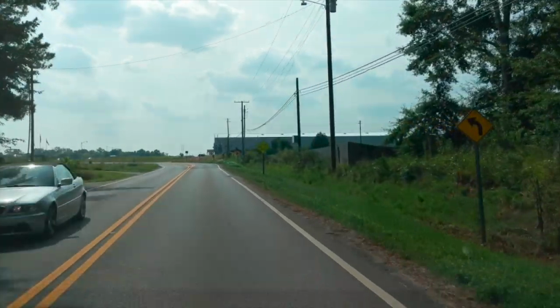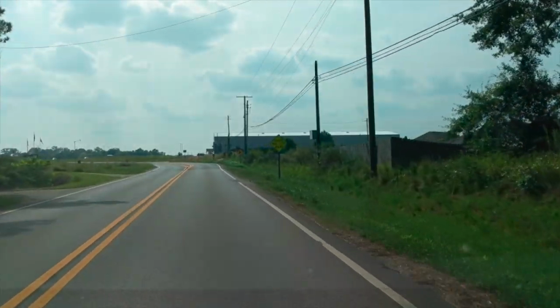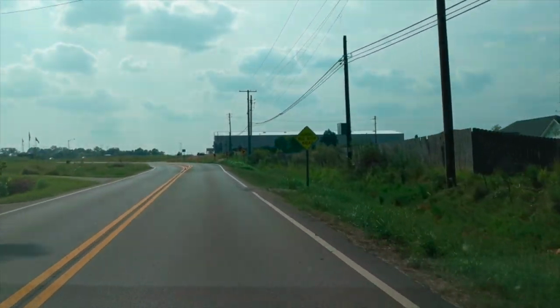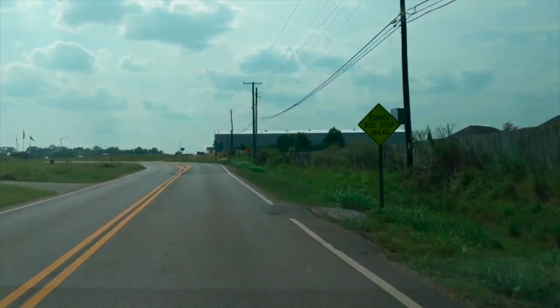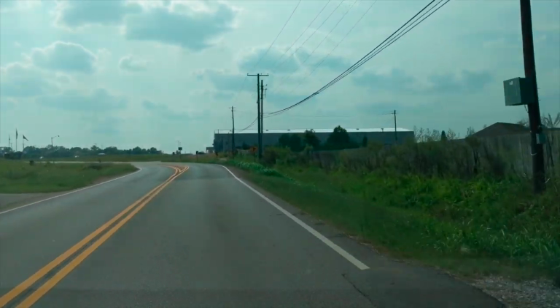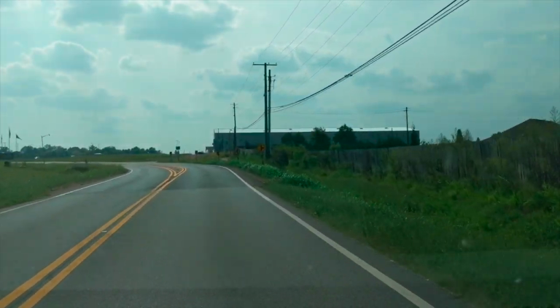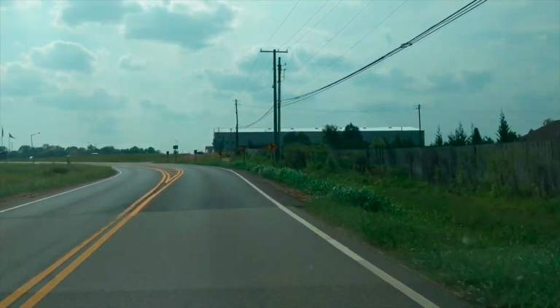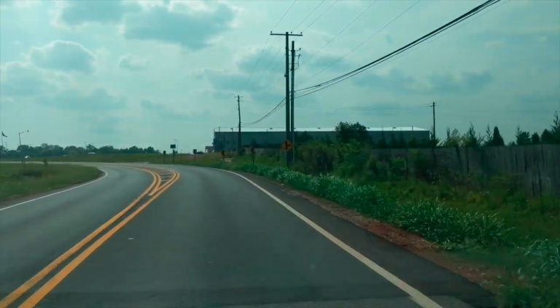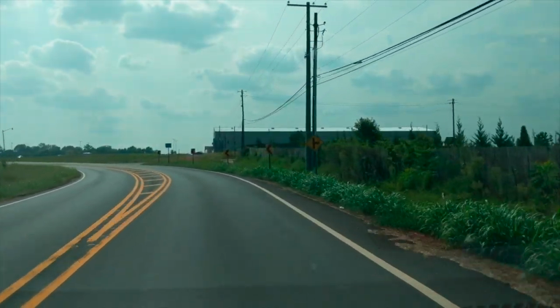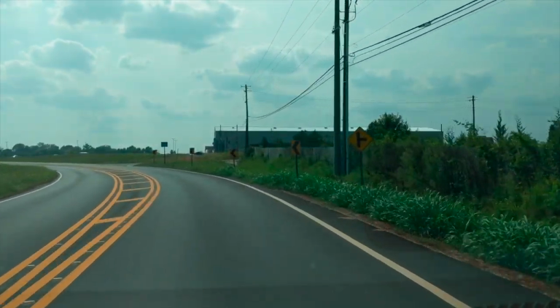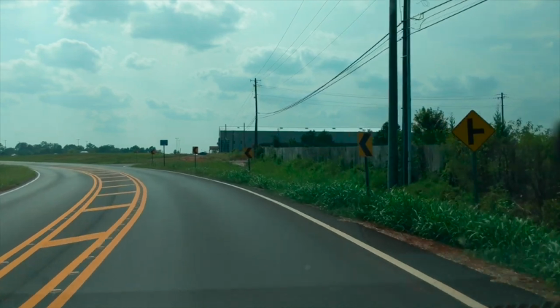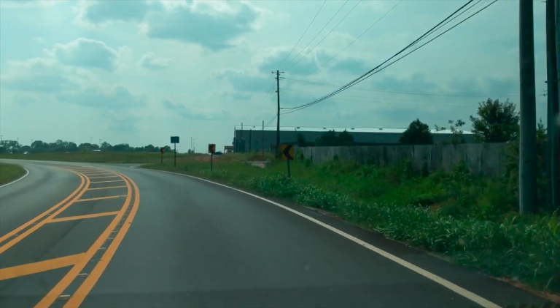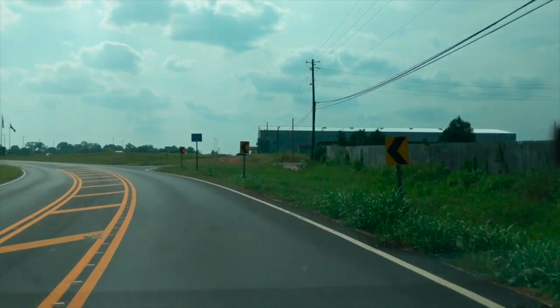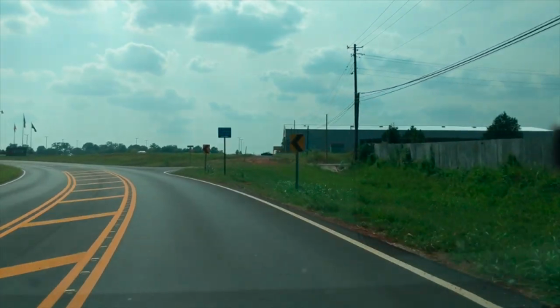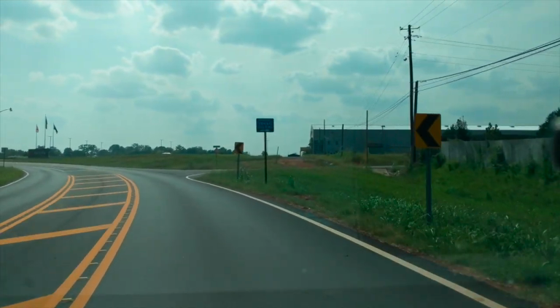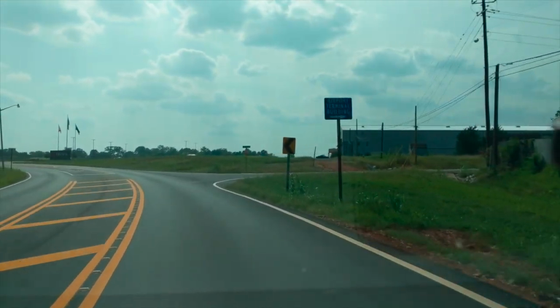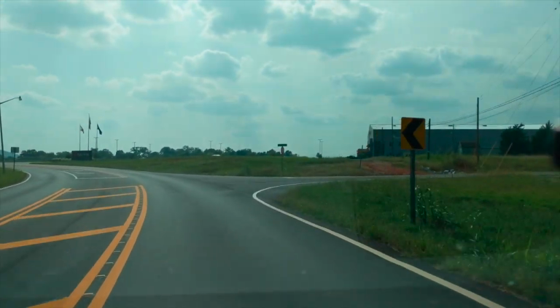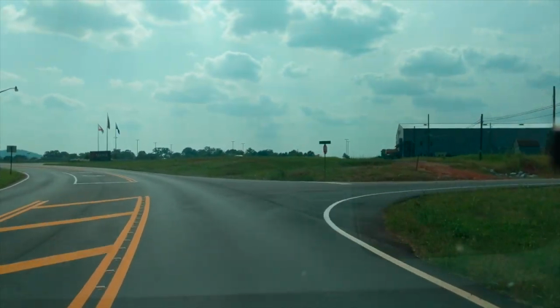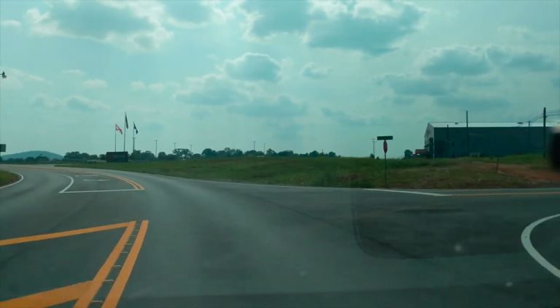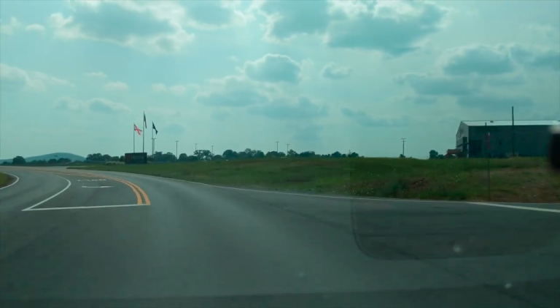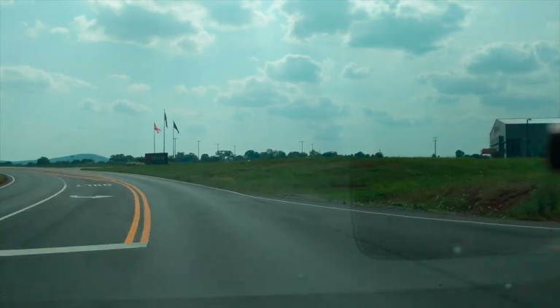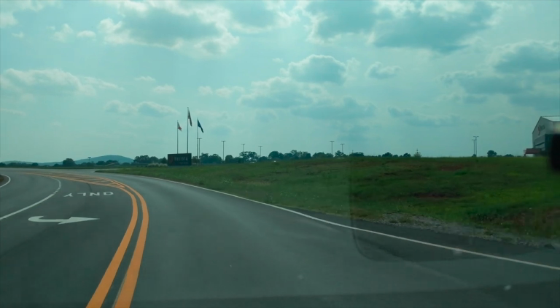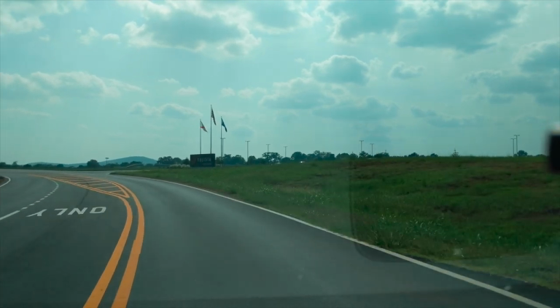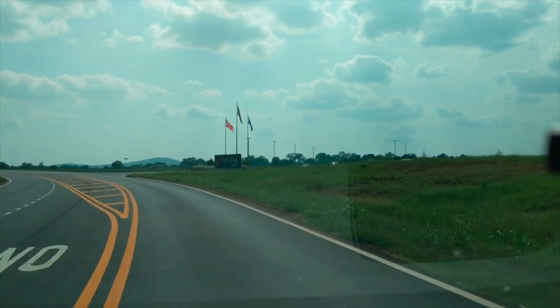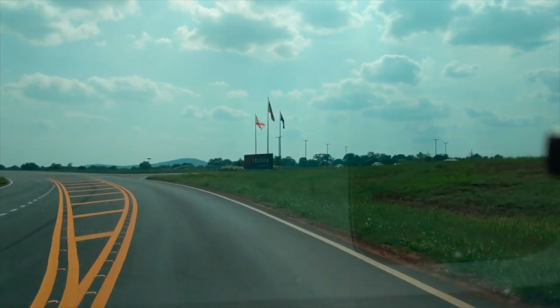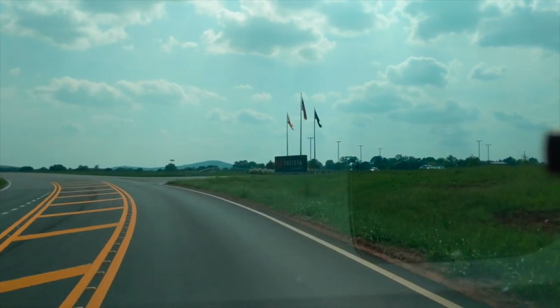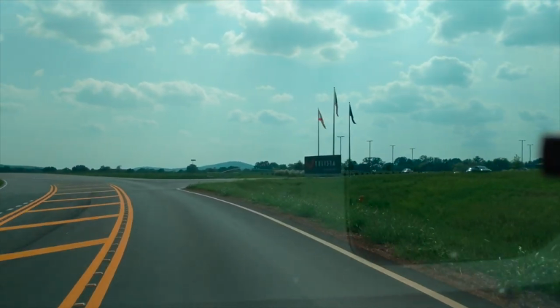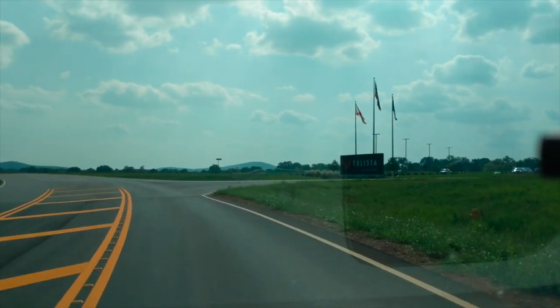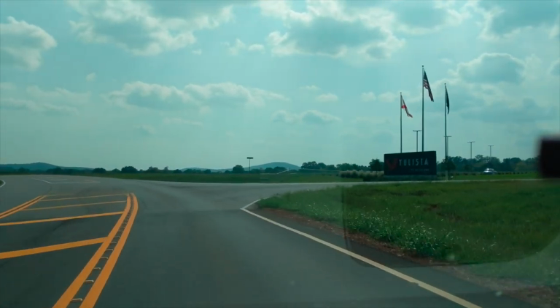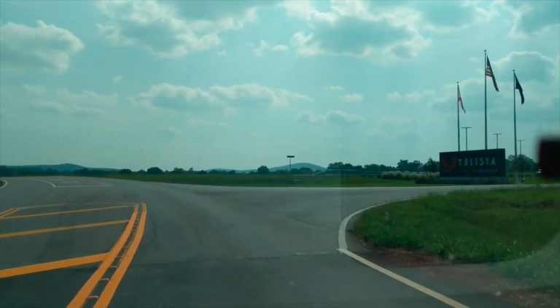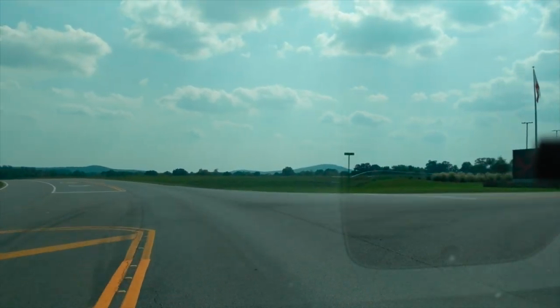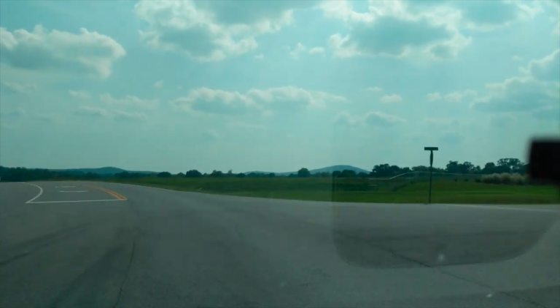Friends, subscribers, internet strangers, what's up? Look out the front windshield. They don't draw days up much nicer than this. It's cloudy and overcast but plenty of sun here in Huntsville, Alabama.